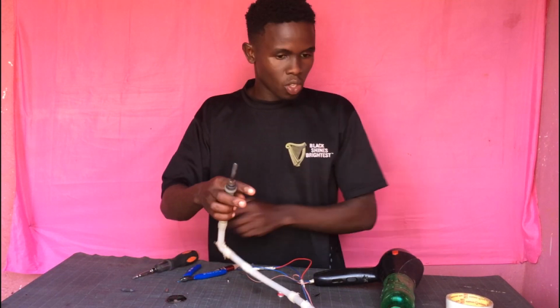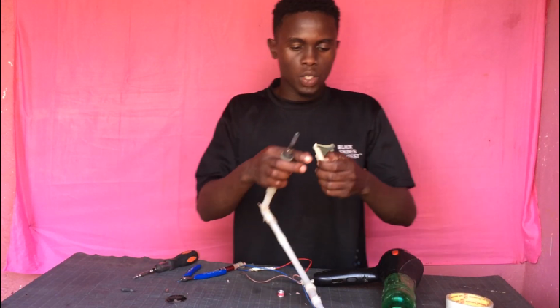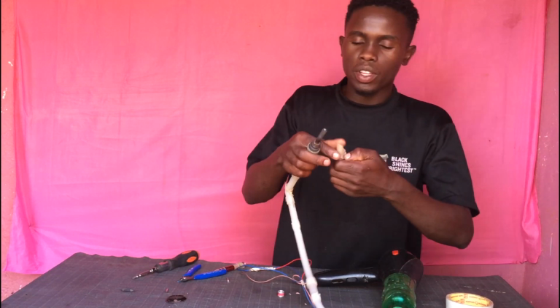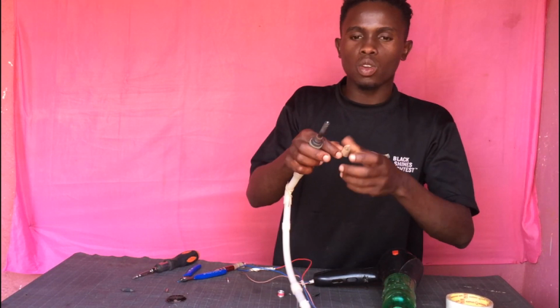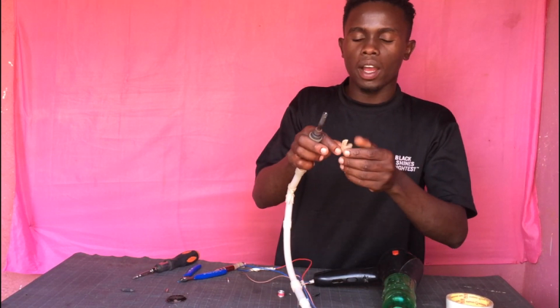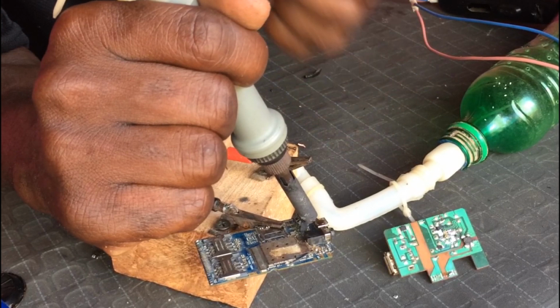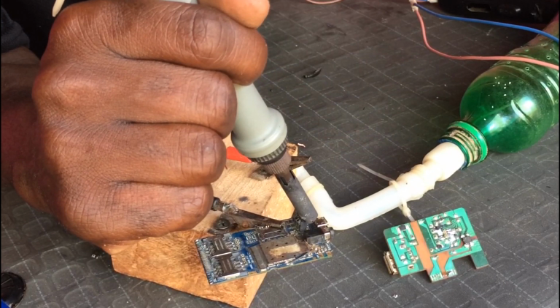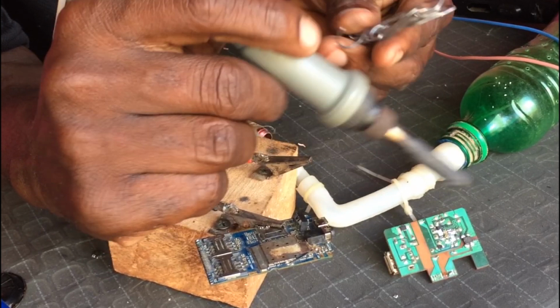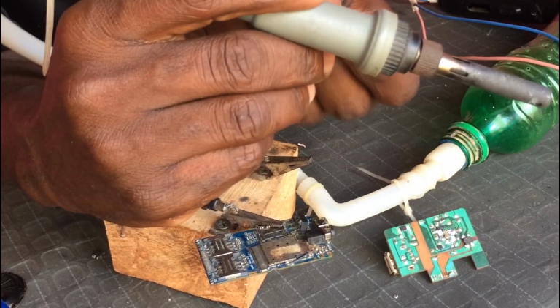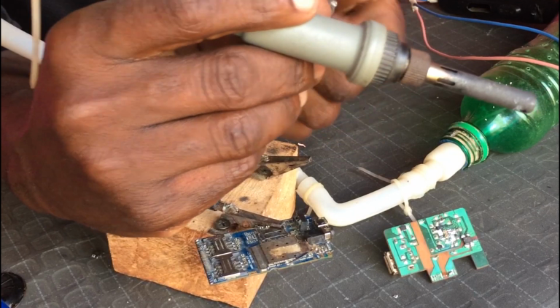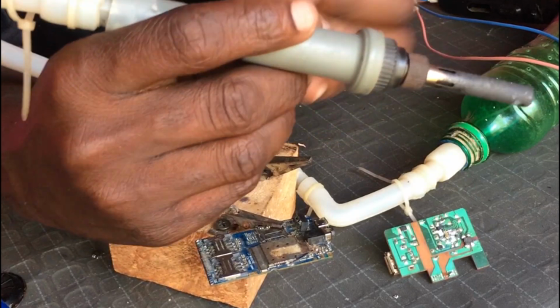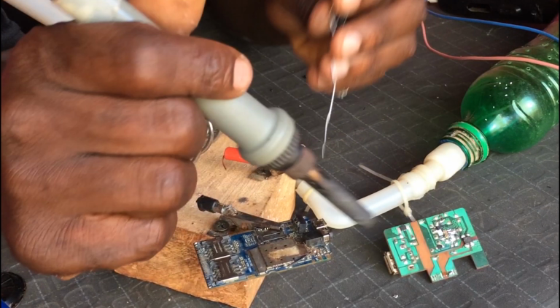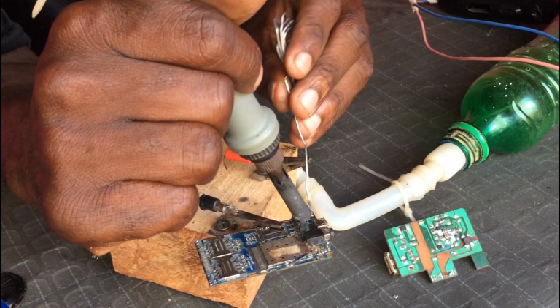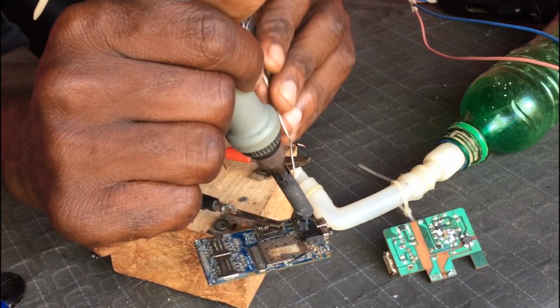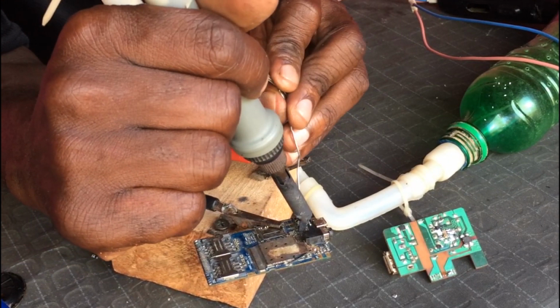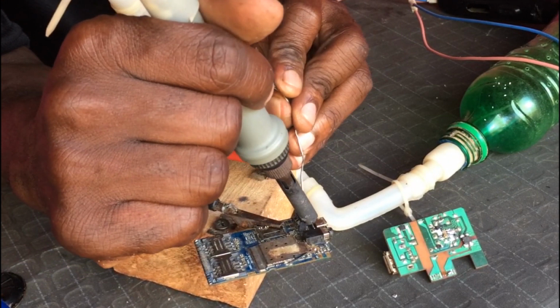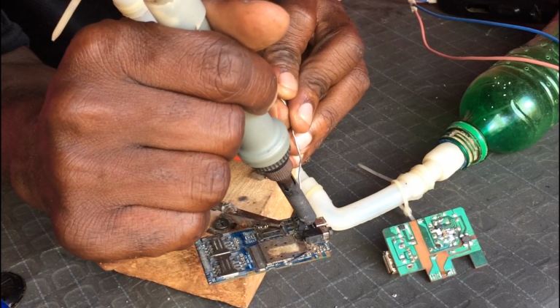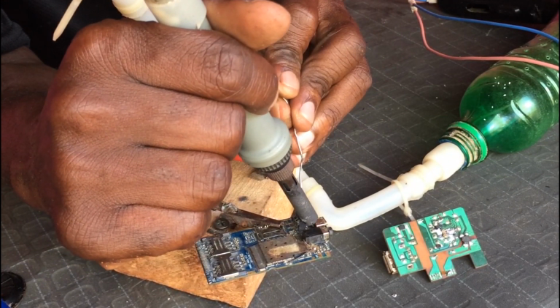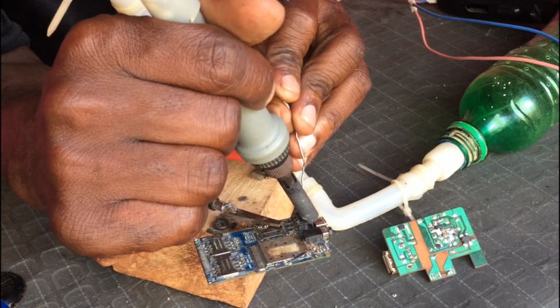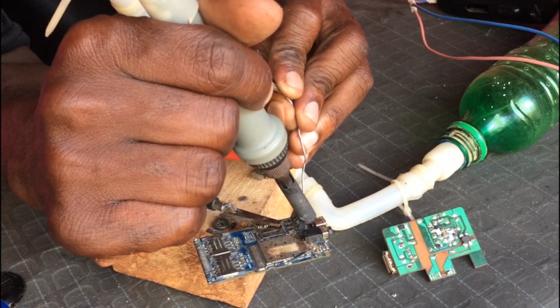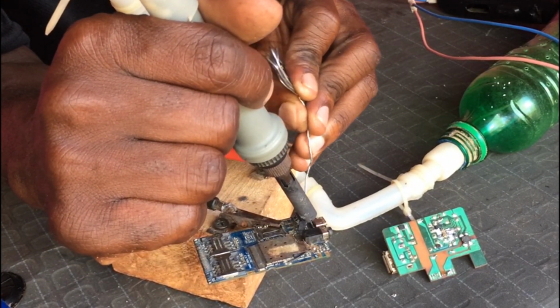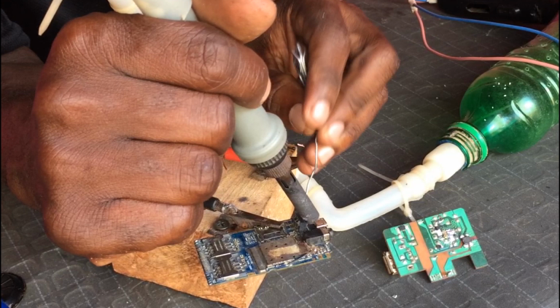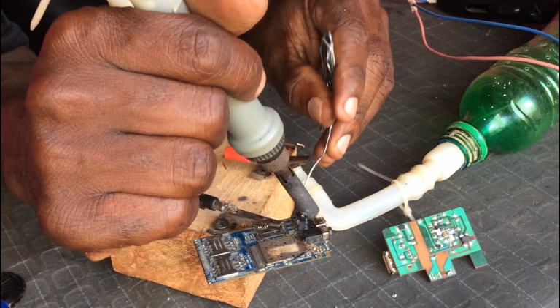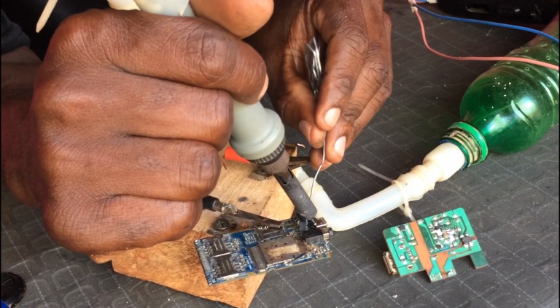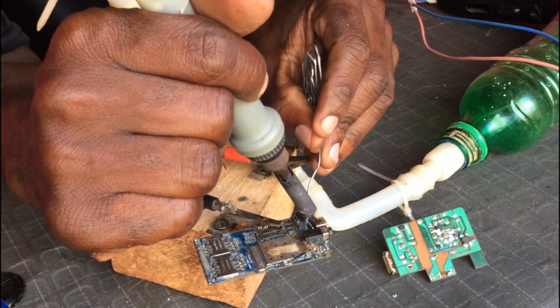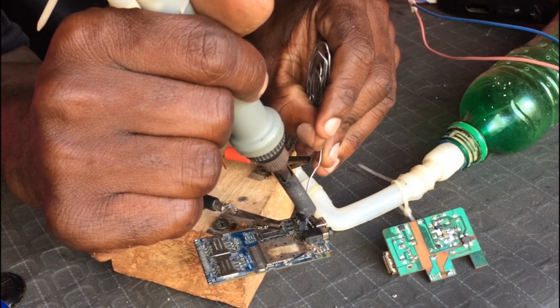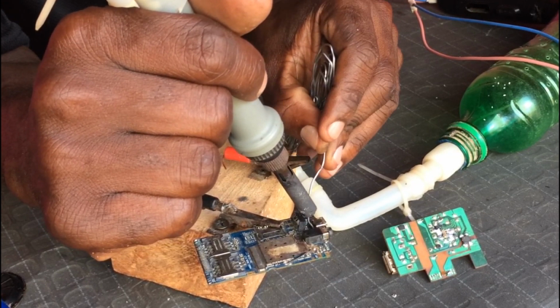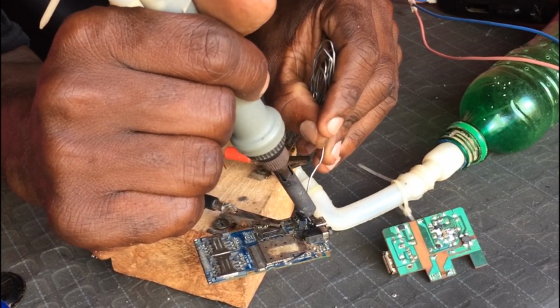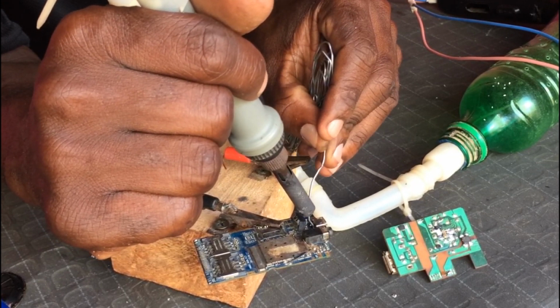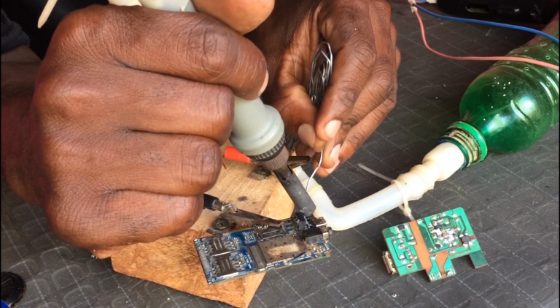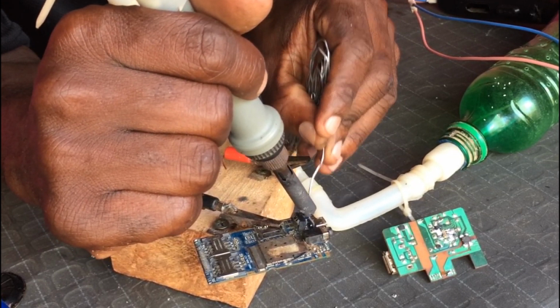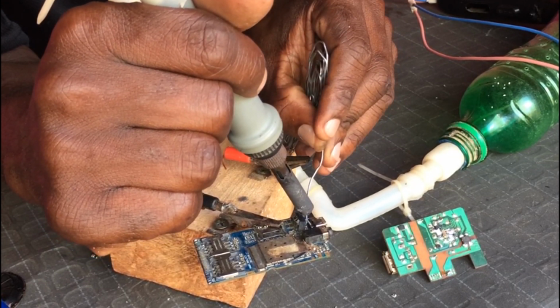Let me show you something — it's already working now. Let's go, let's go, let's go!